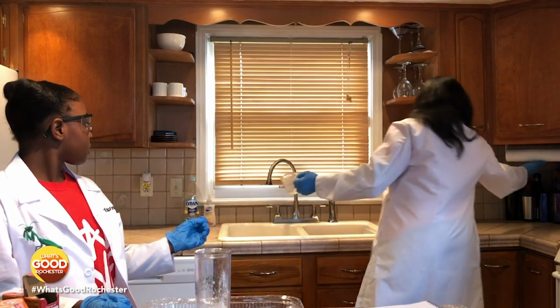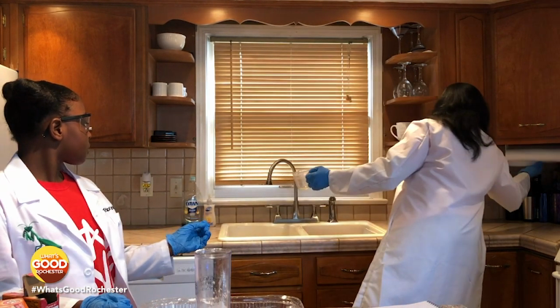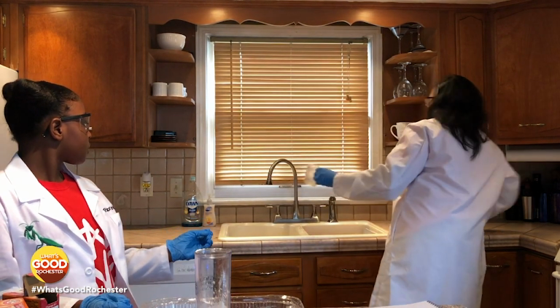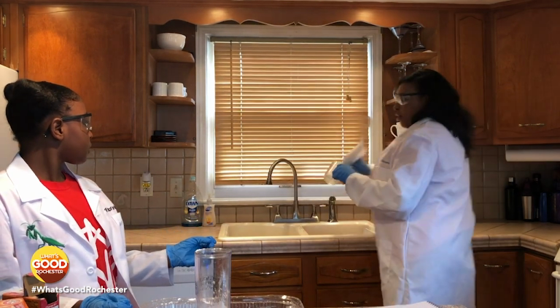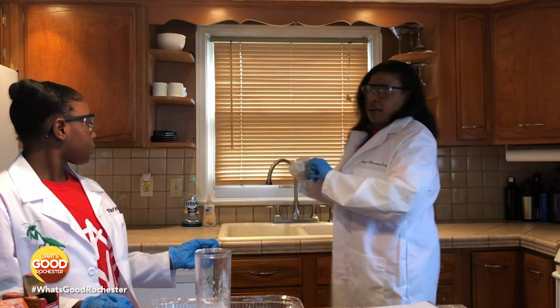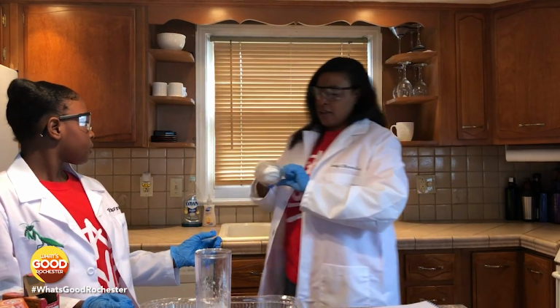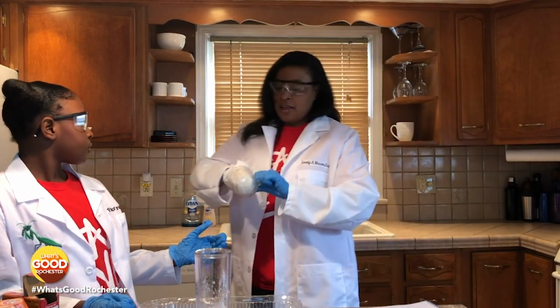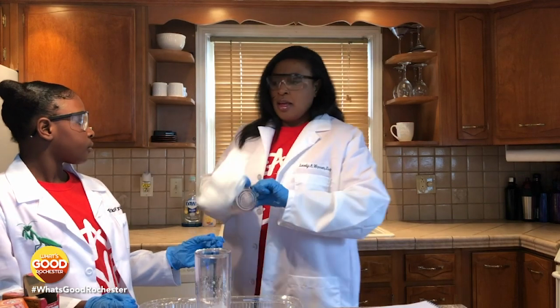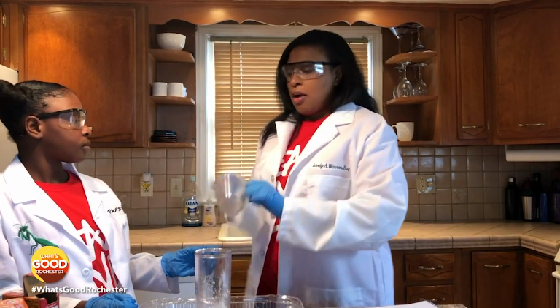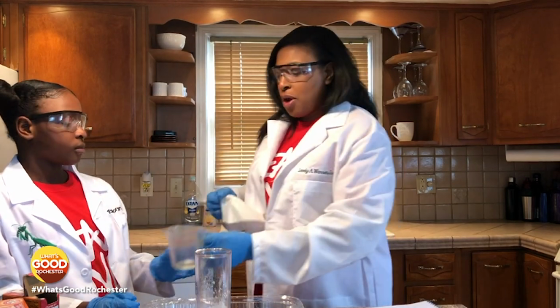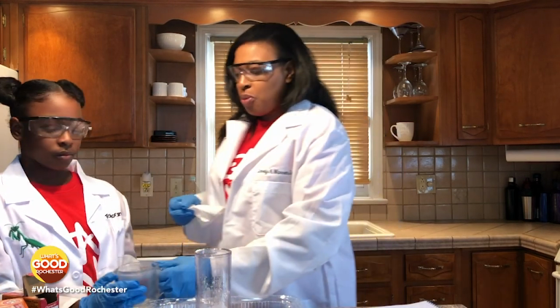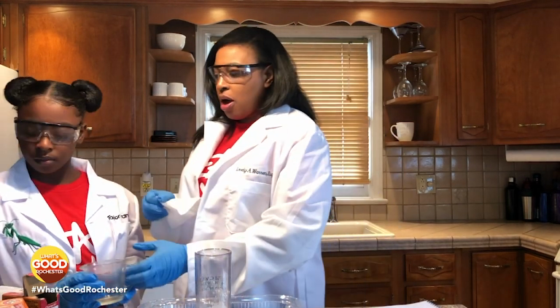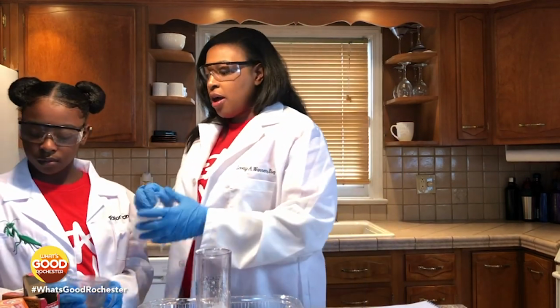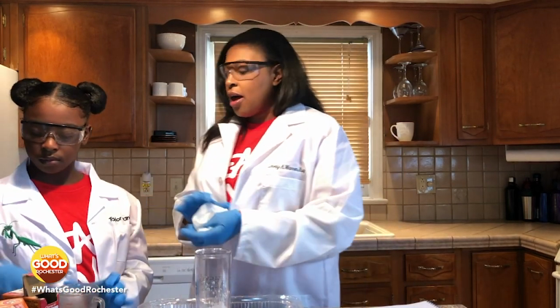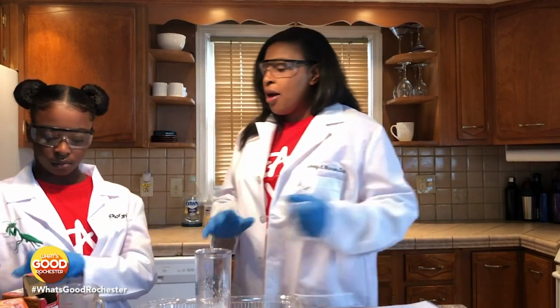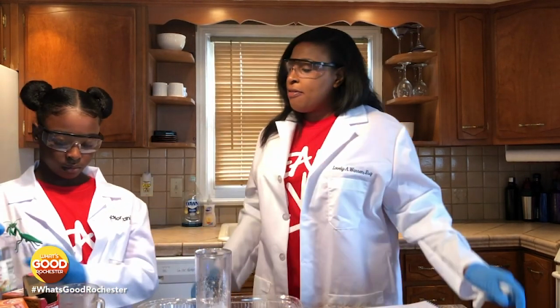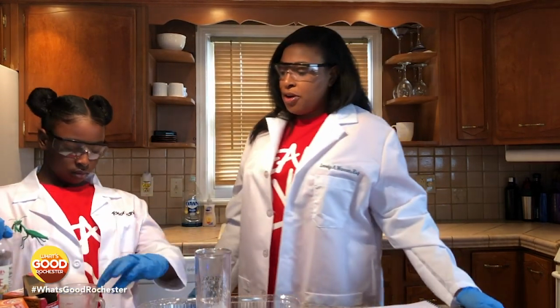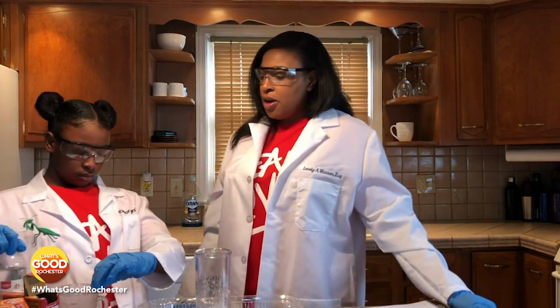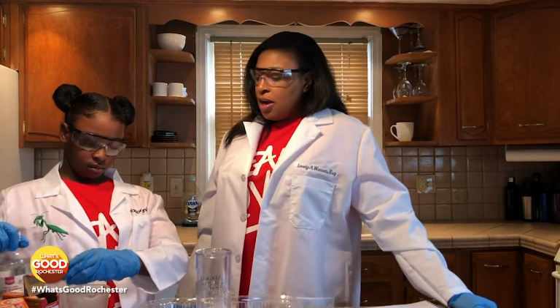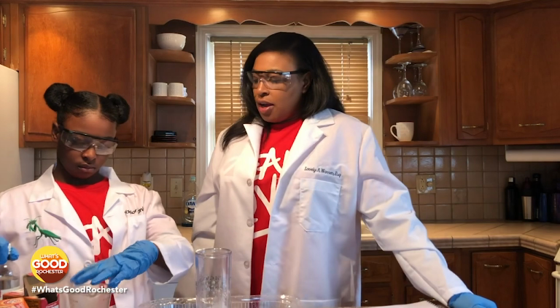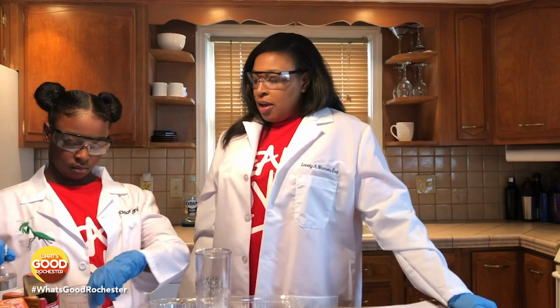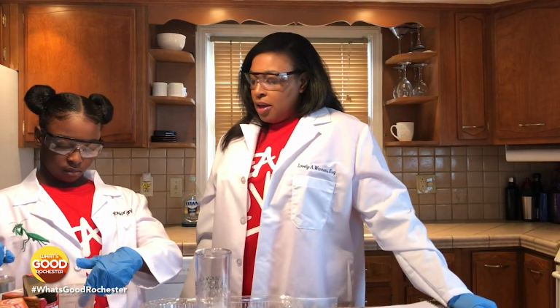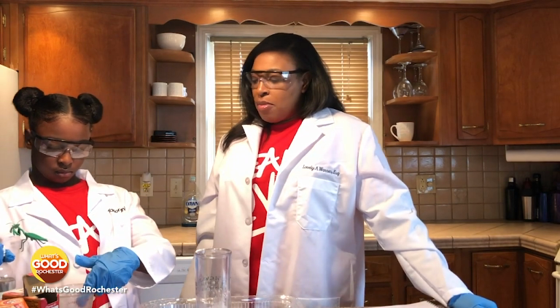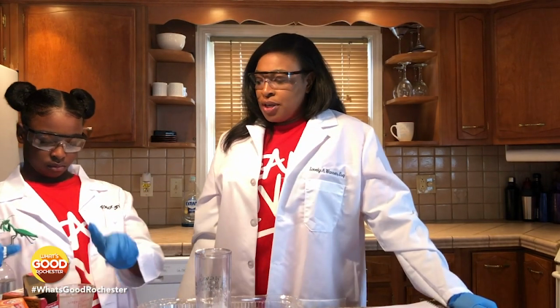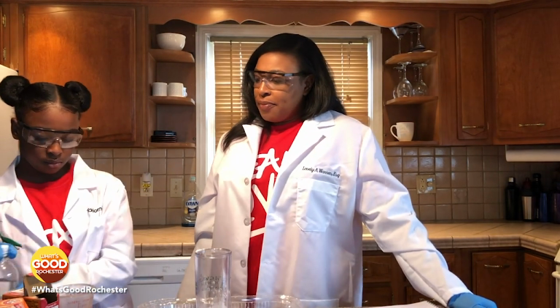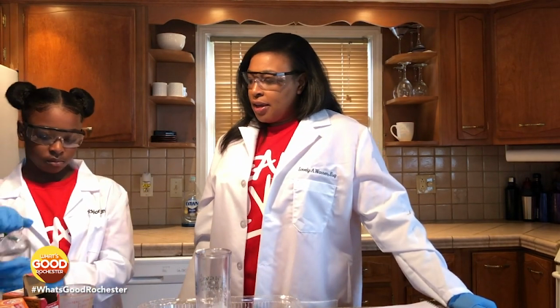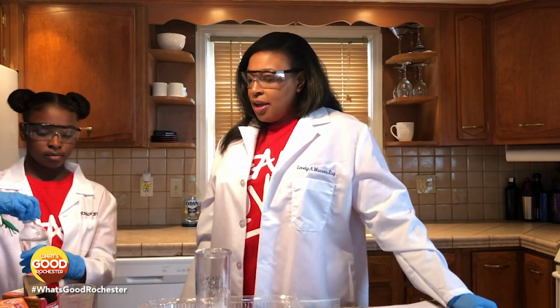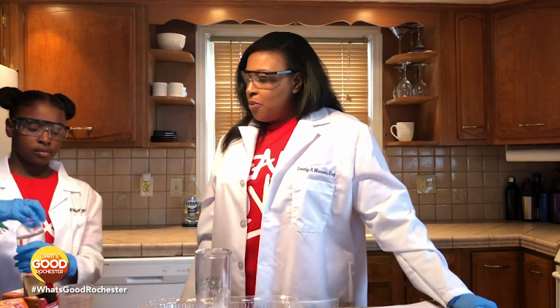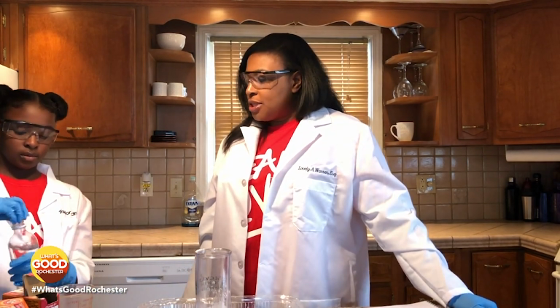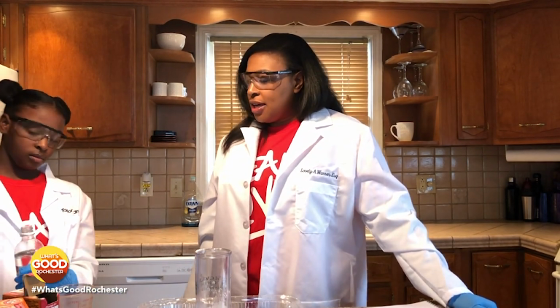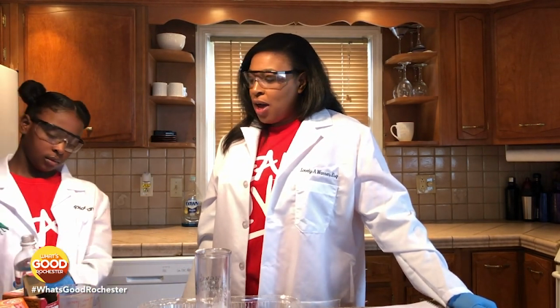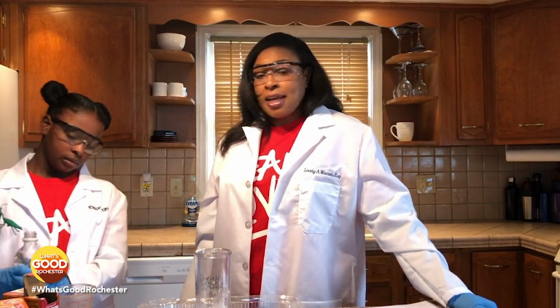Grab some paper towel there. And why don't you pour a cup of vinegar in our measuring cup, and we will see what happens next.